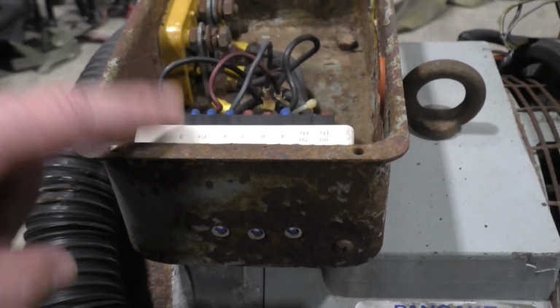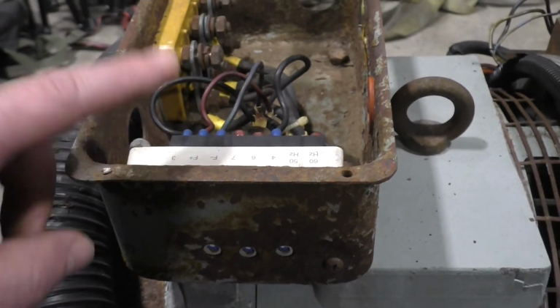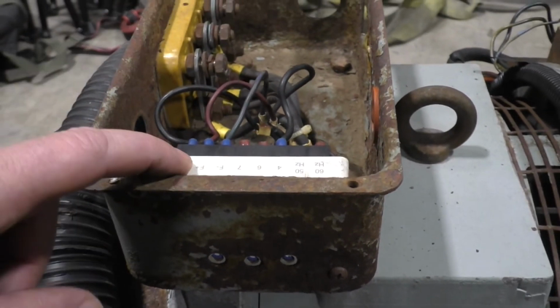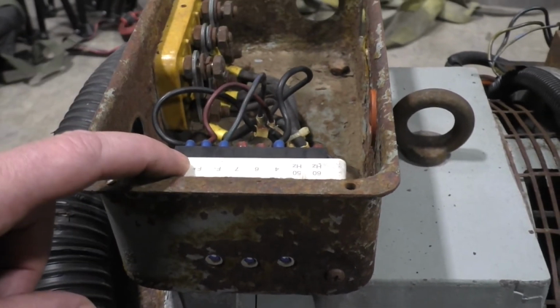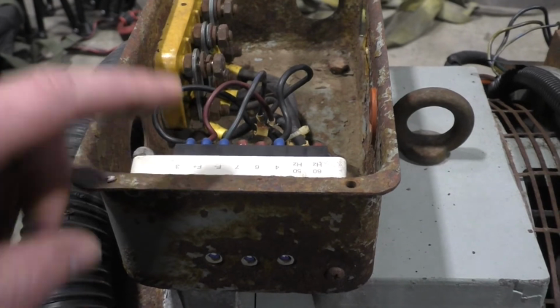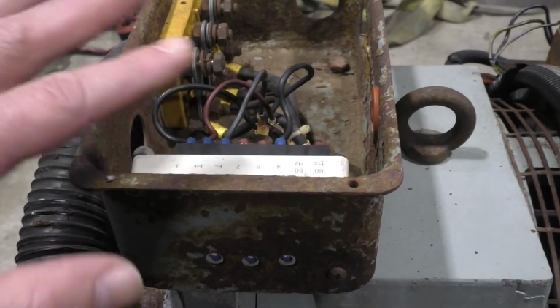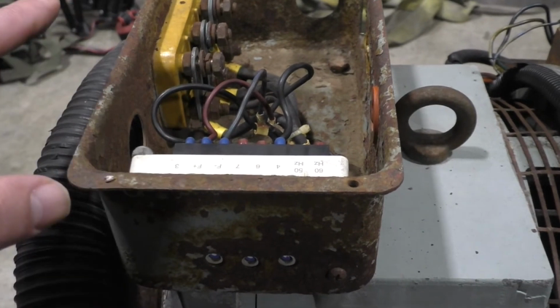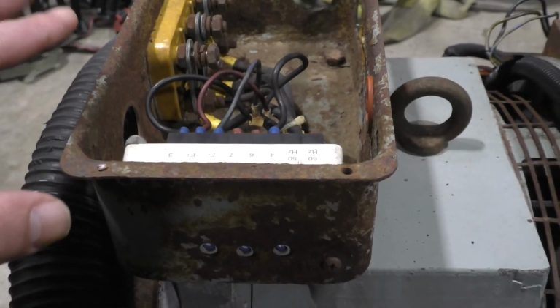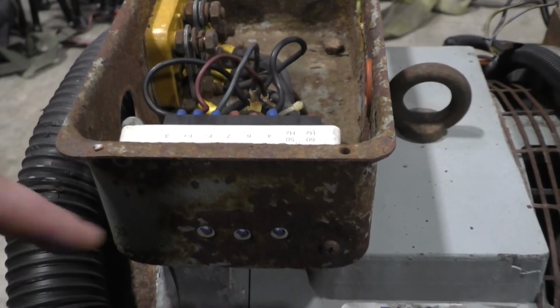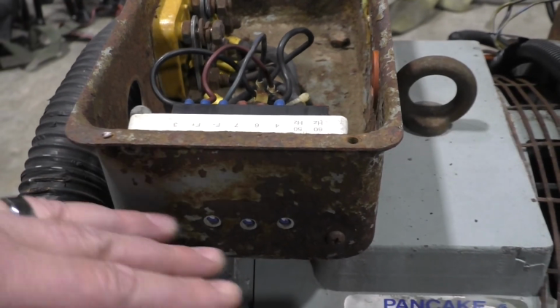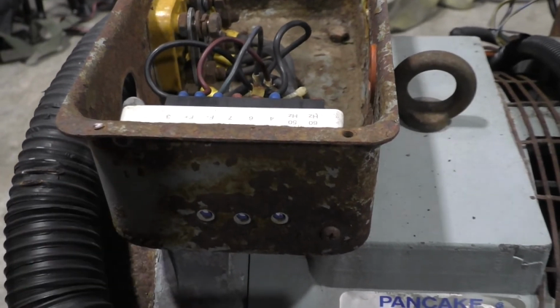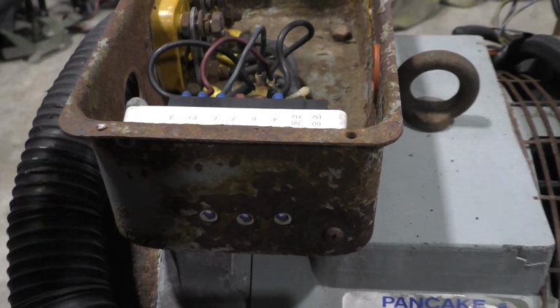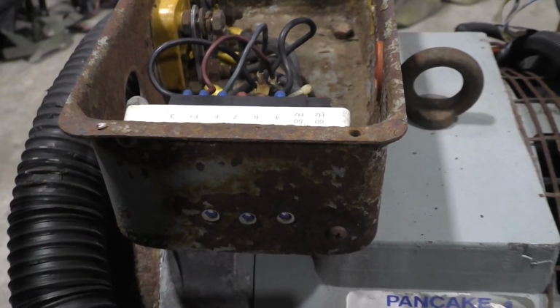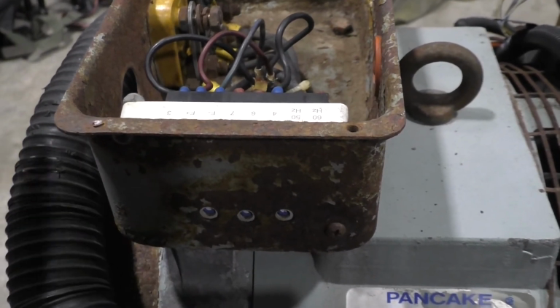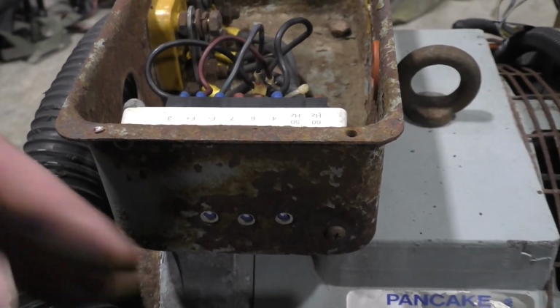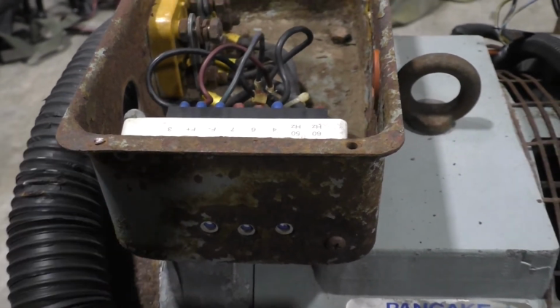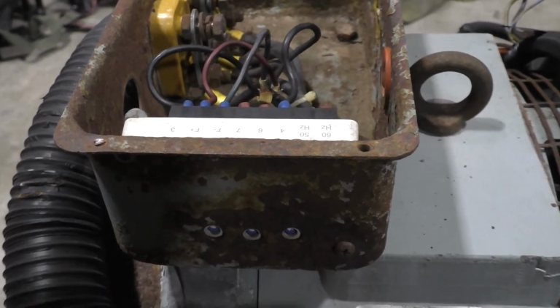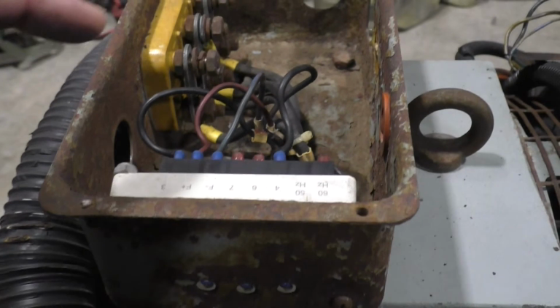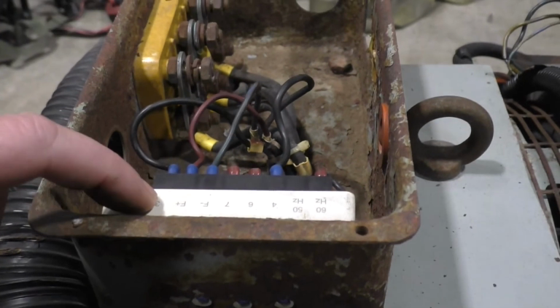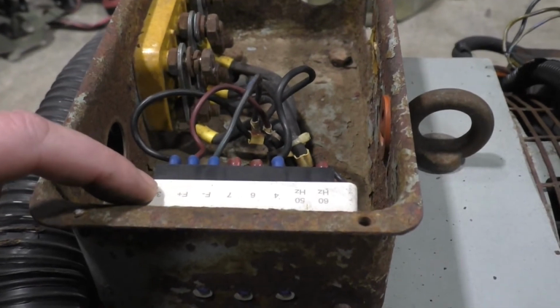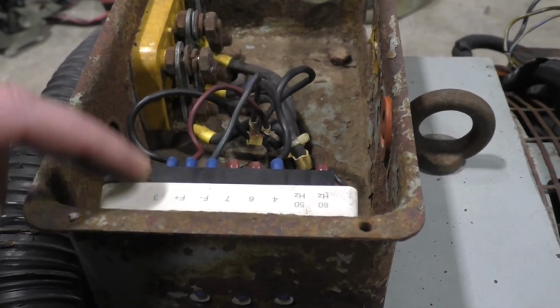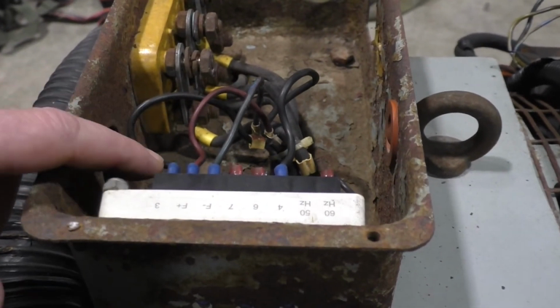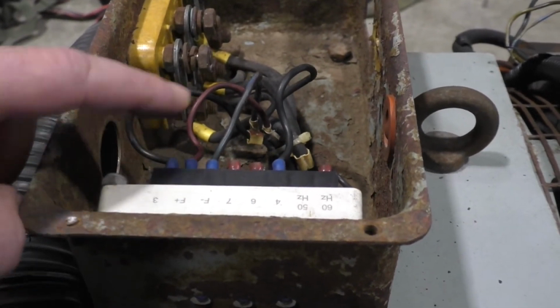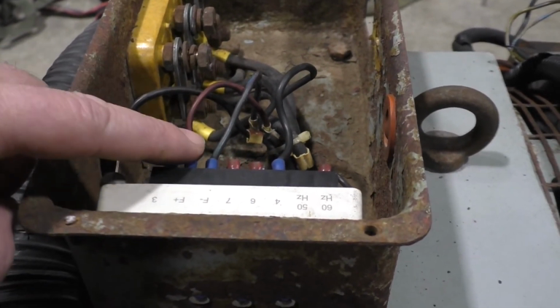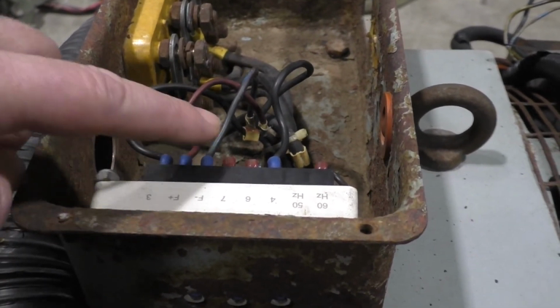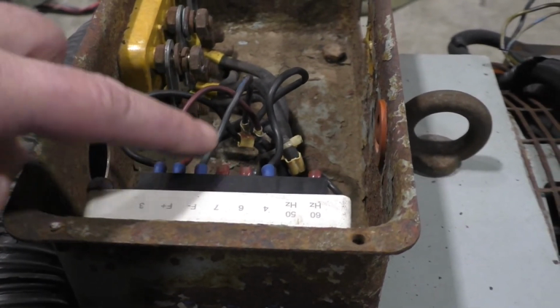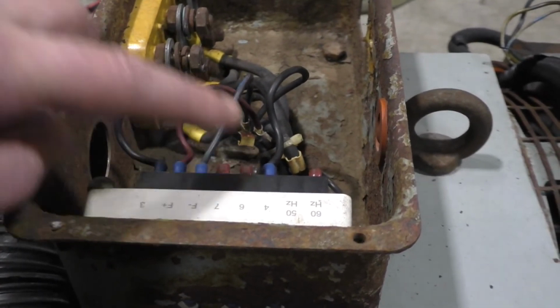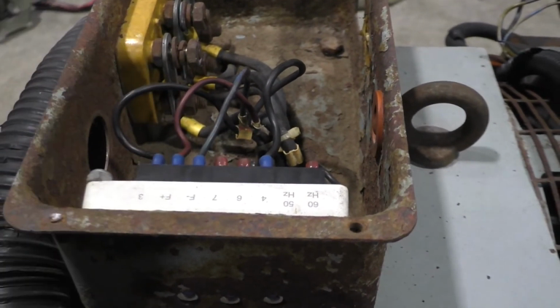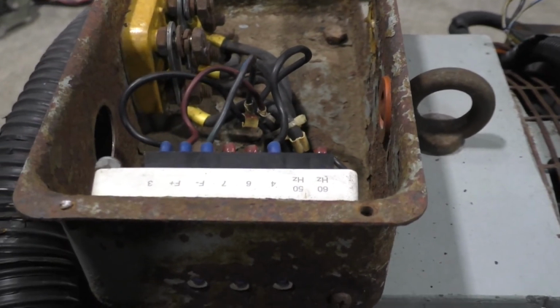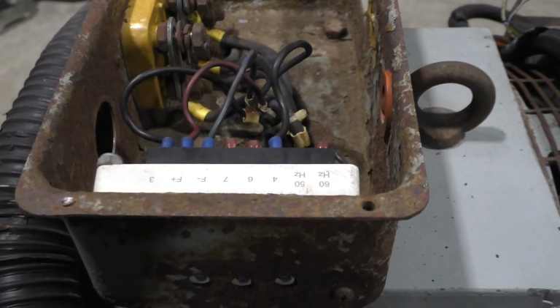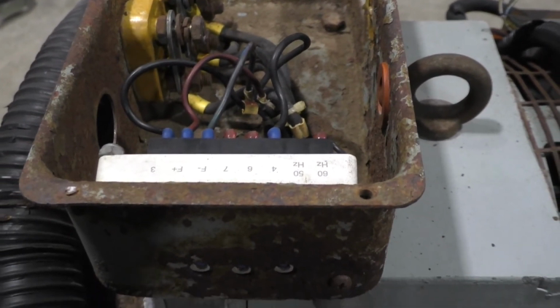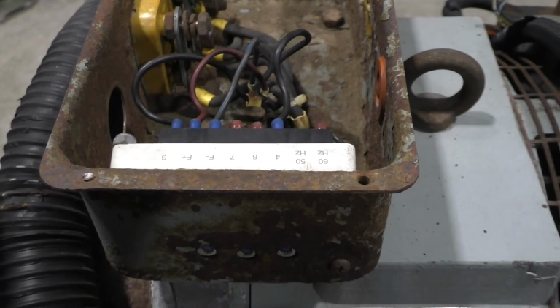Your new voltage regulator has already been set — you don't need to mess with any of the screws, you don't need to do anything. Just literally take the old one out, put the new one in, one wire at a time, put them in the same spot, and you're off to the races.